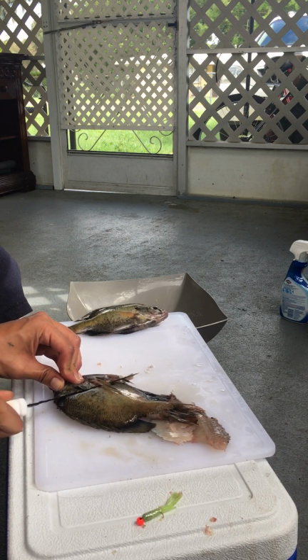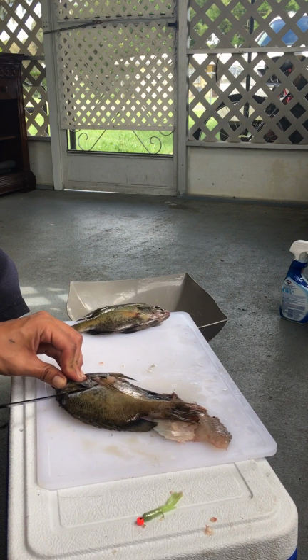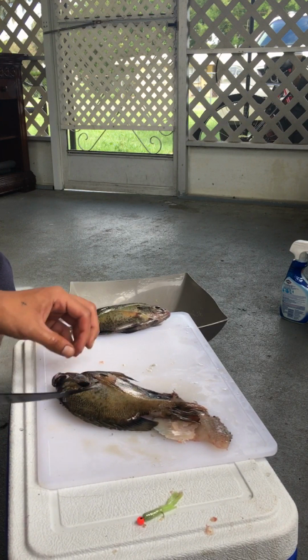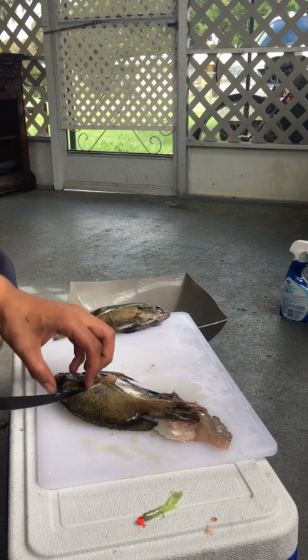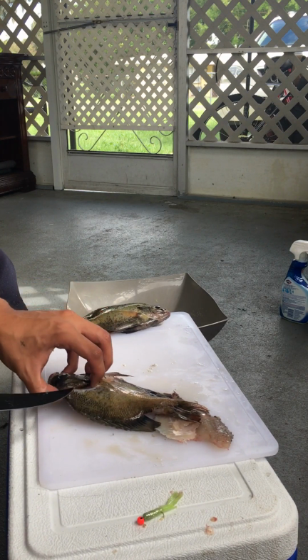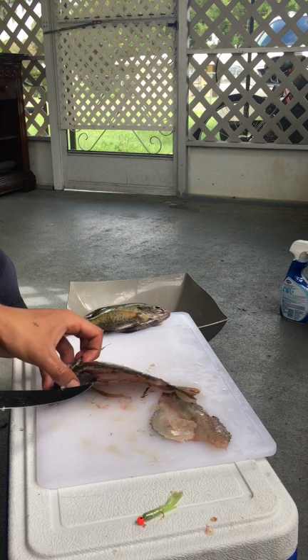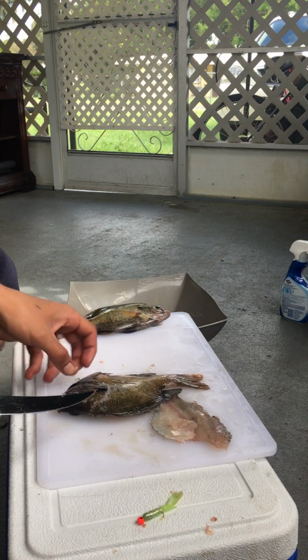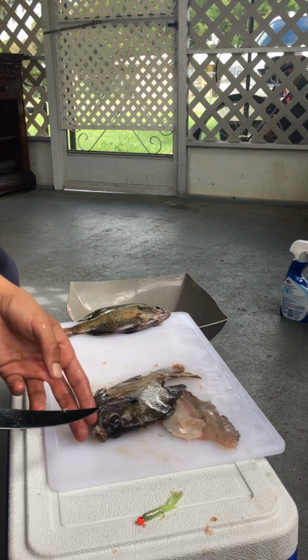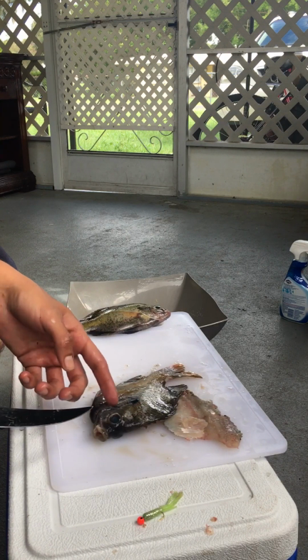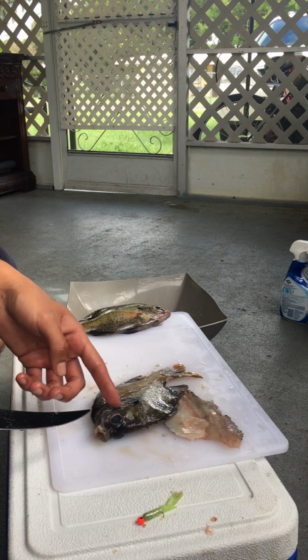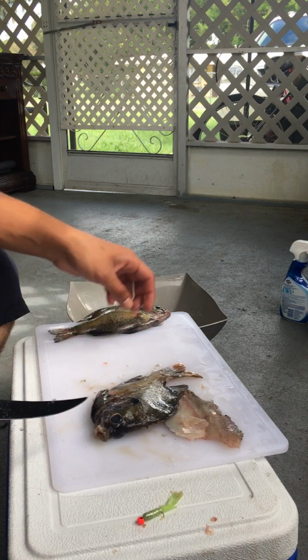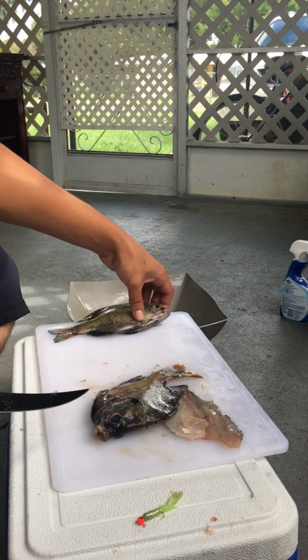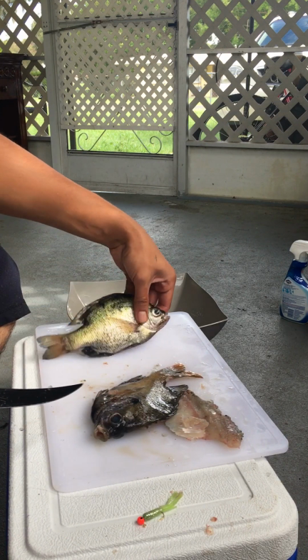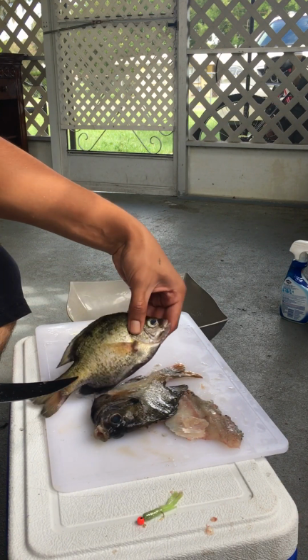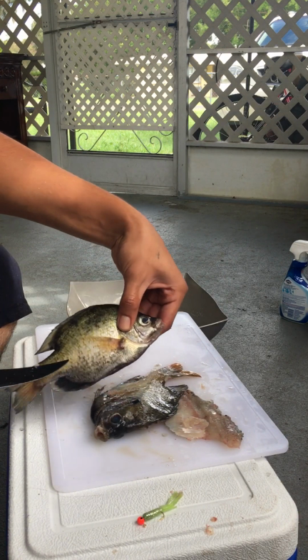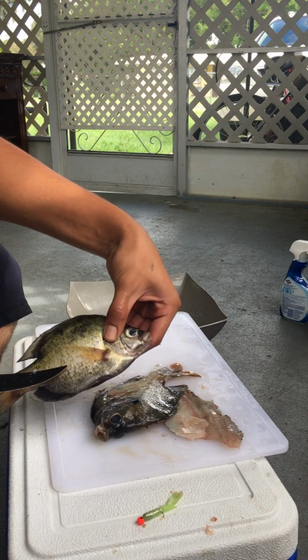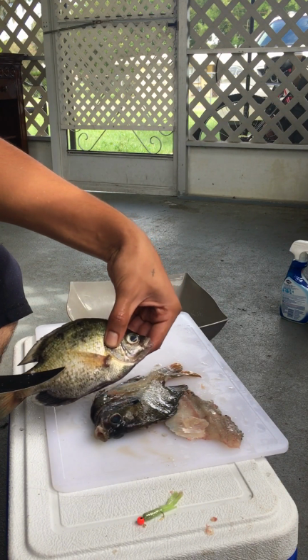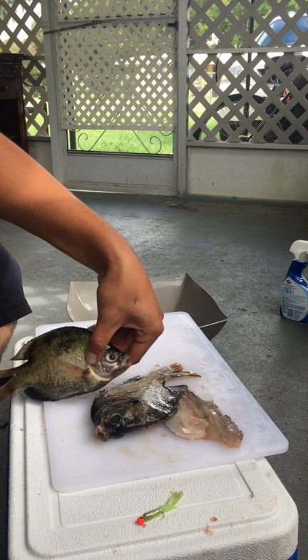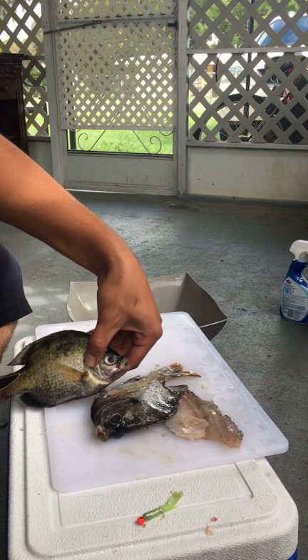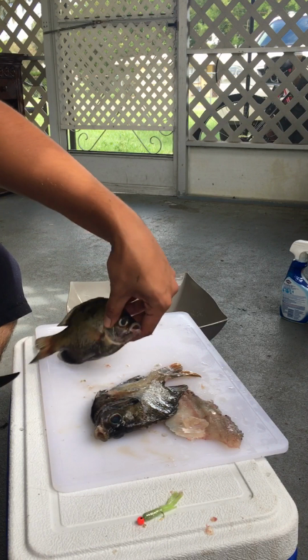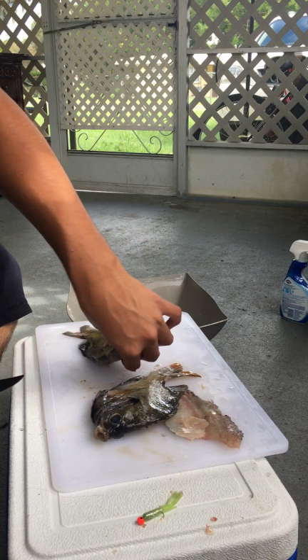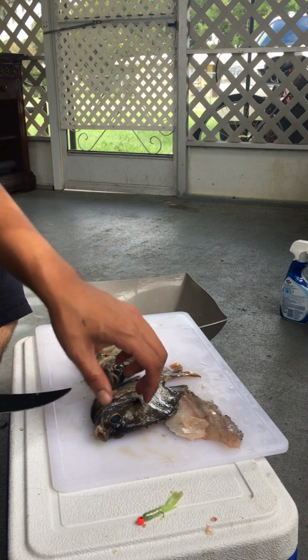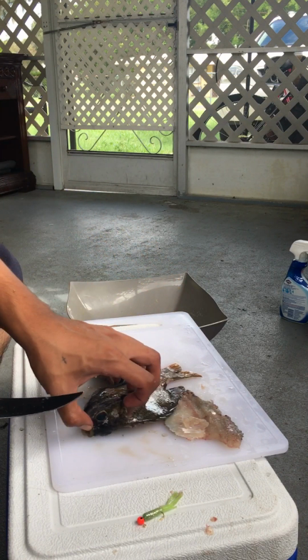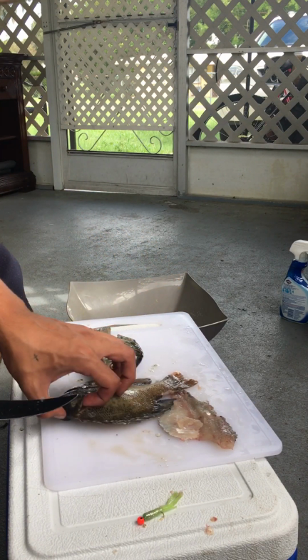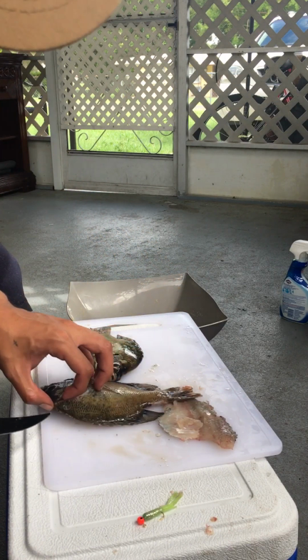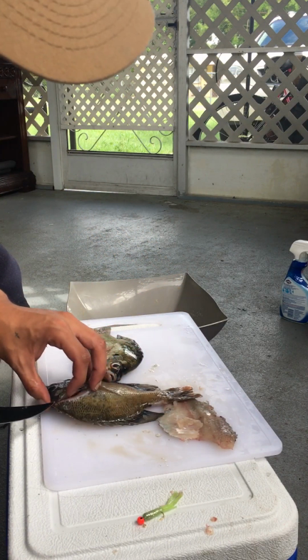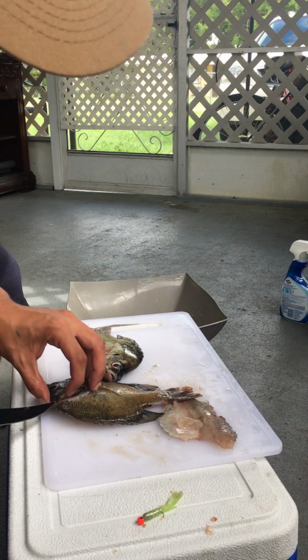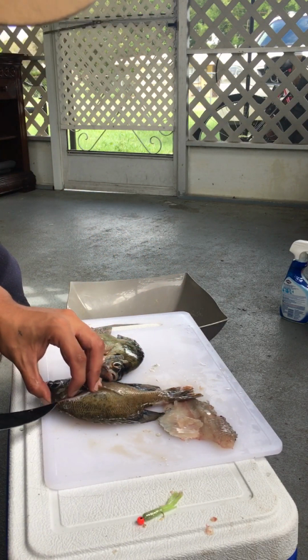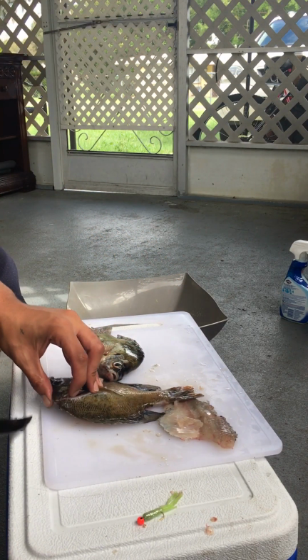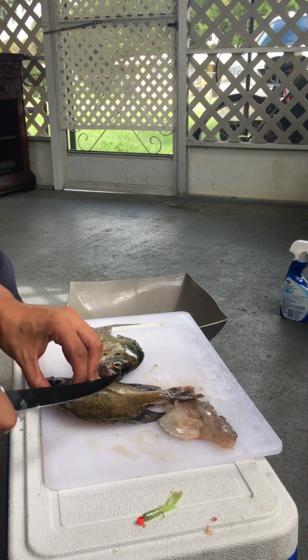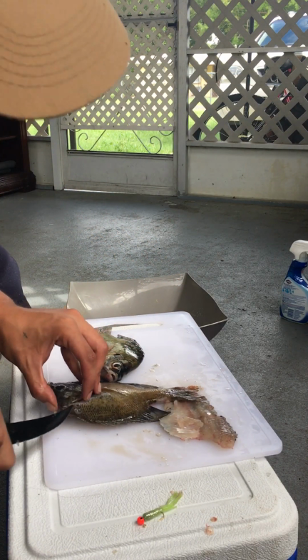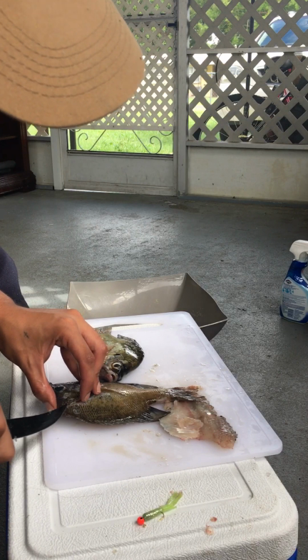I wonder, is this a male bluegill when they look like that? And is this a female? I really don't know, but I always seem to catch one and one.